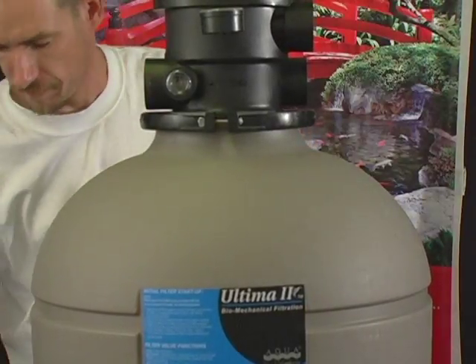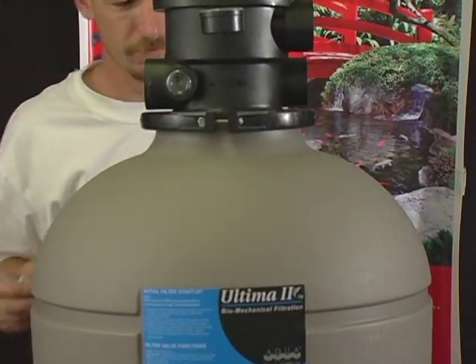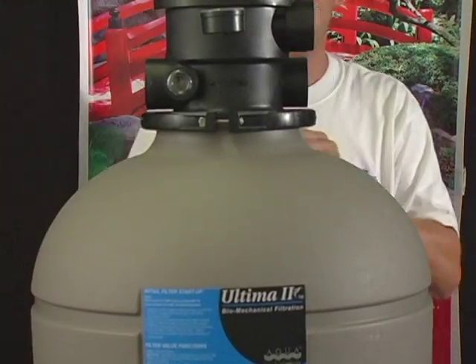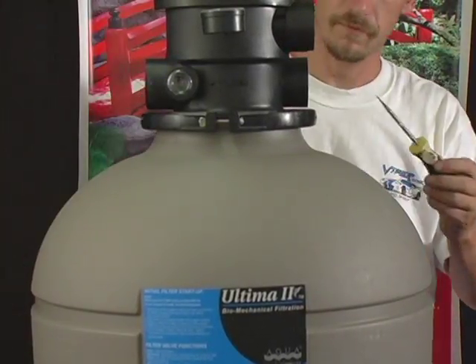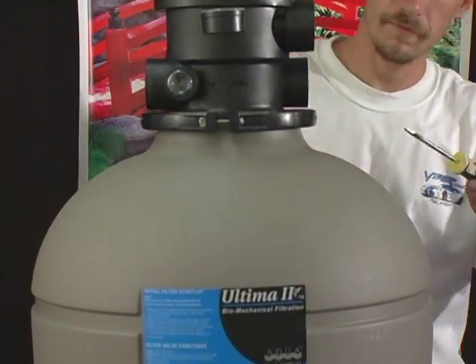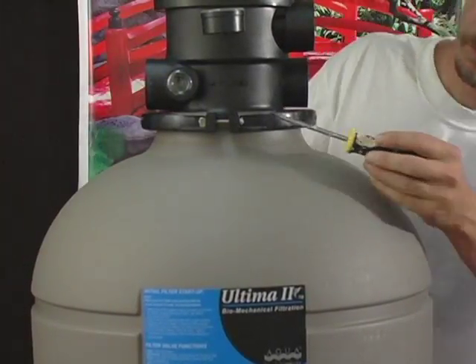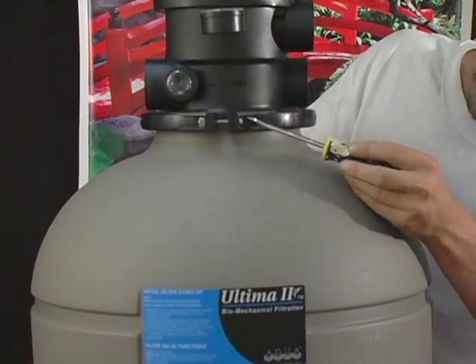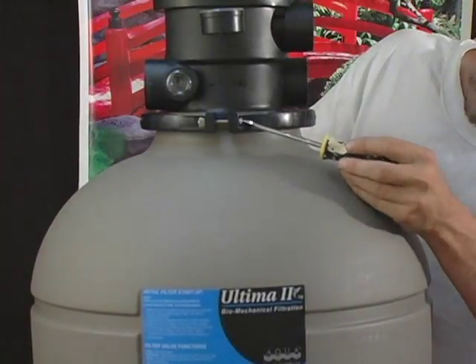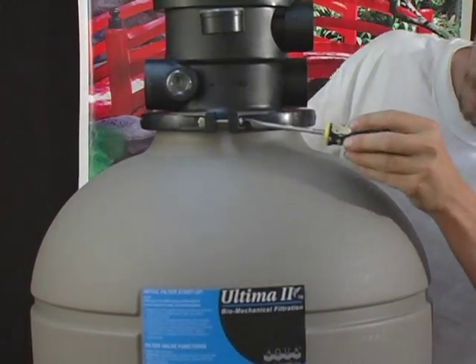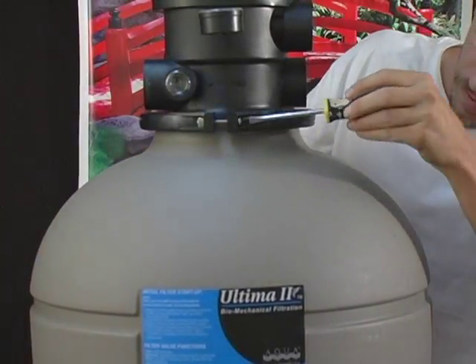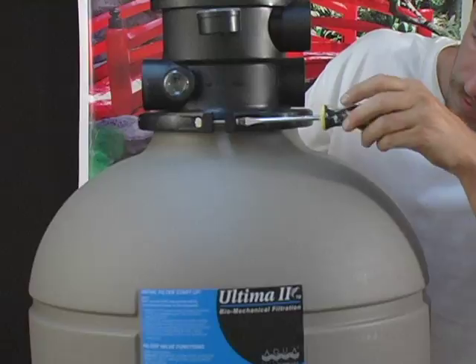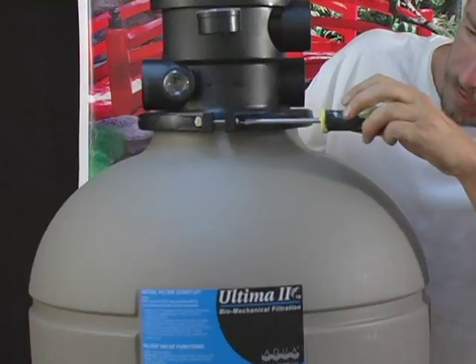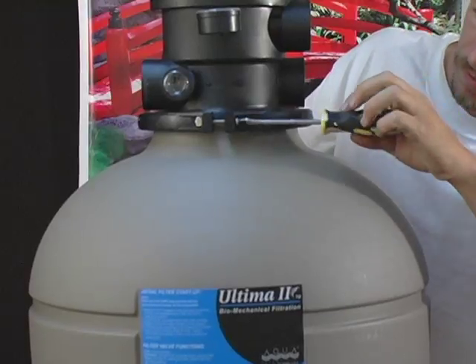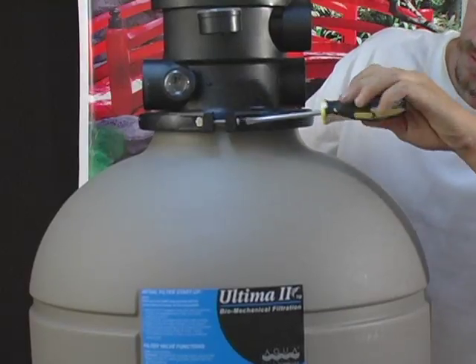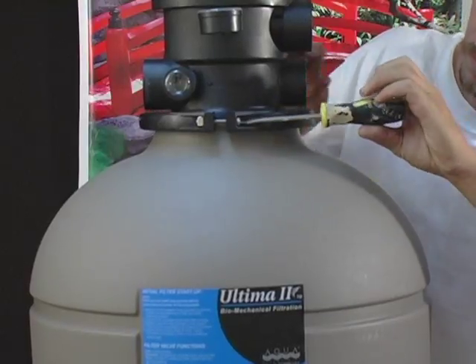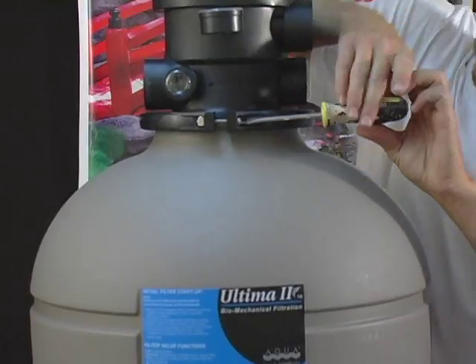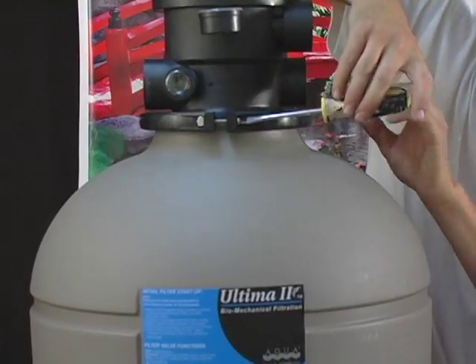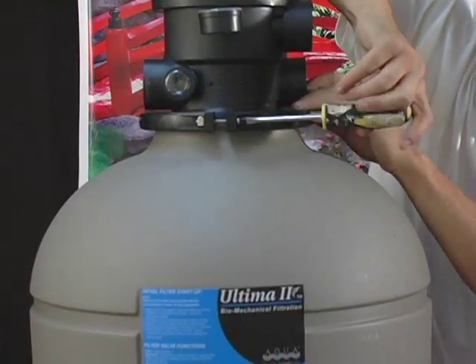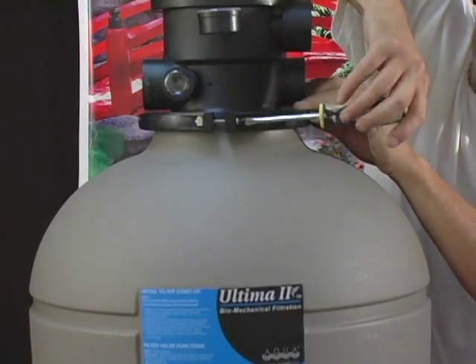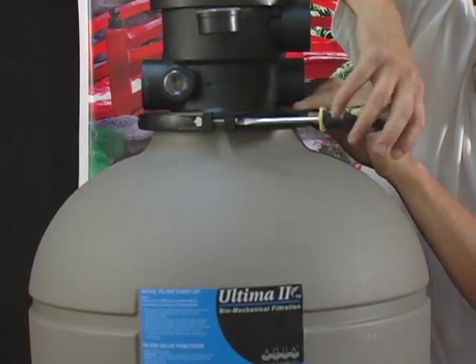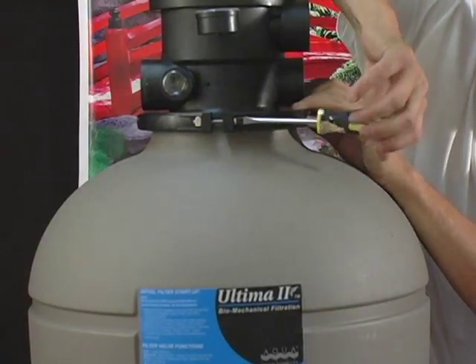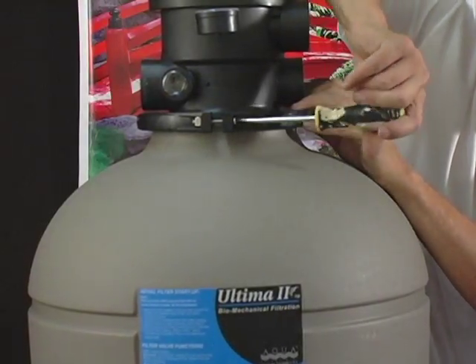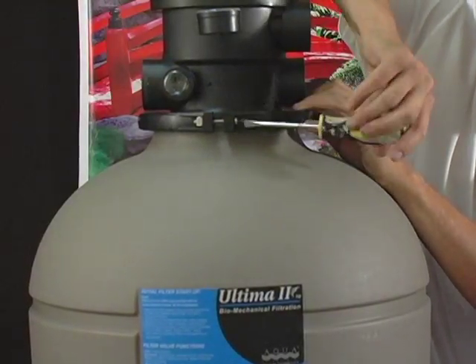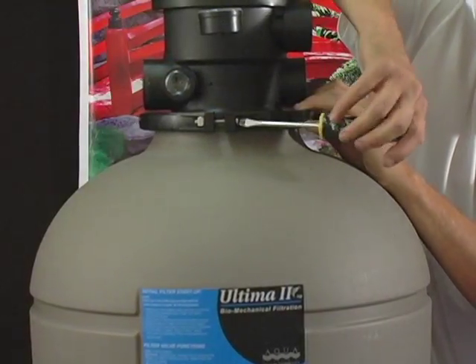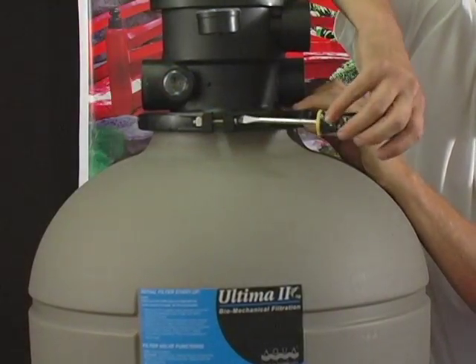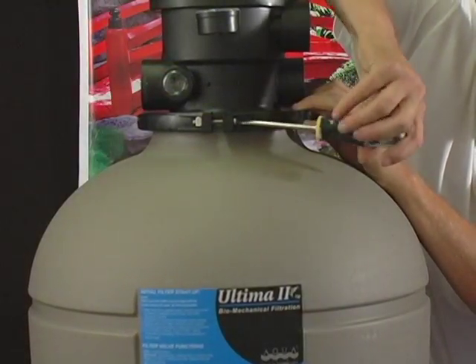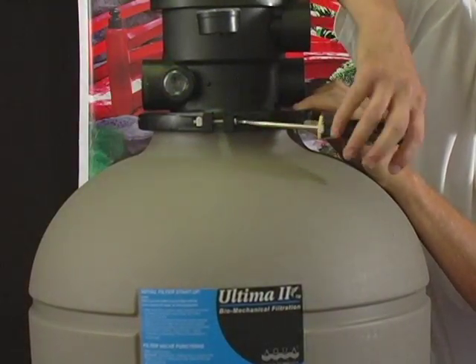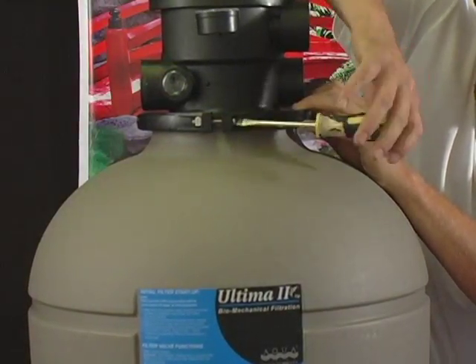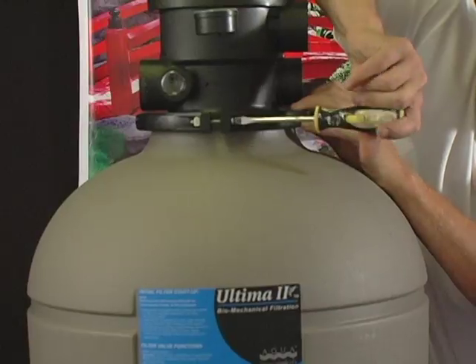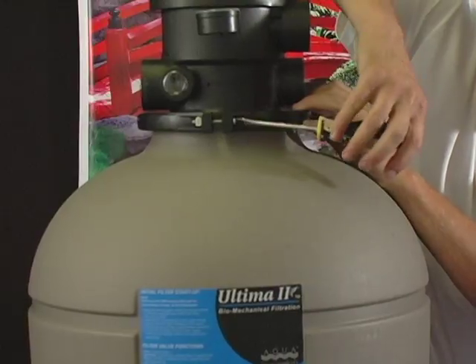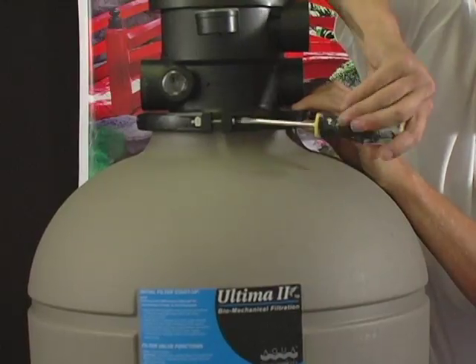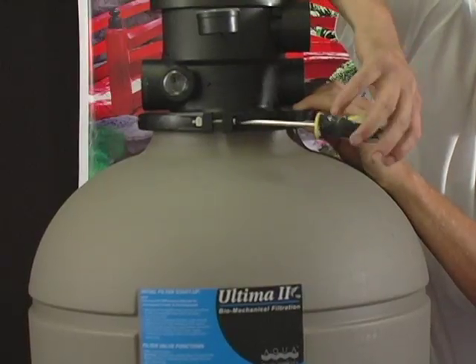Install the clamp around the tank and valve flange, and assemble the second screw and nut. Use a screwdriver to tighten the clamps on. Make sure that you tighten the clamps evenly.